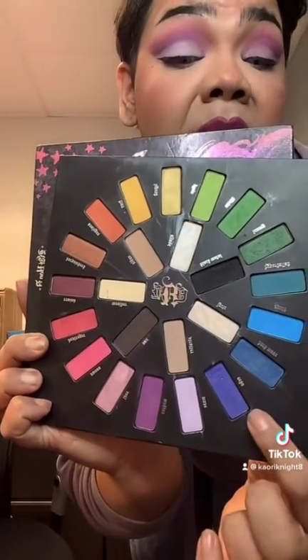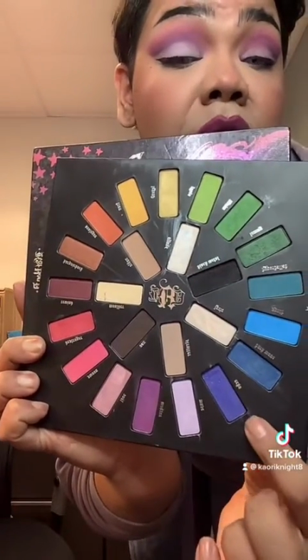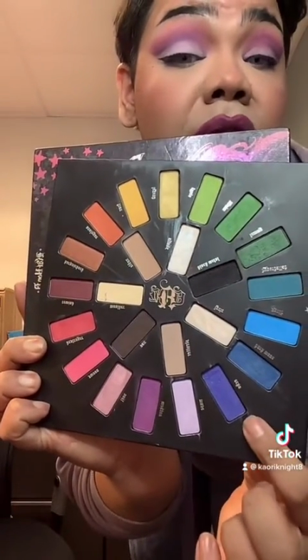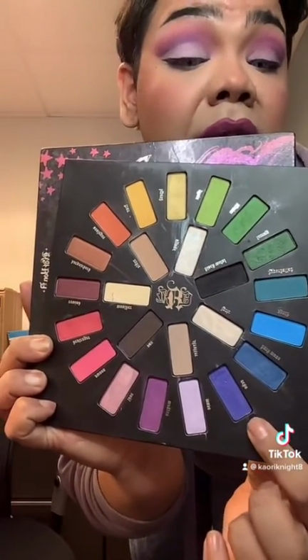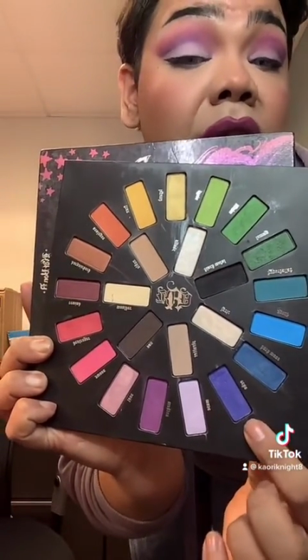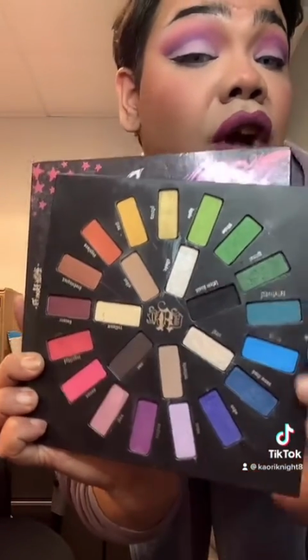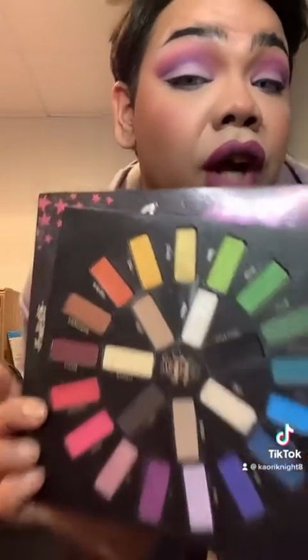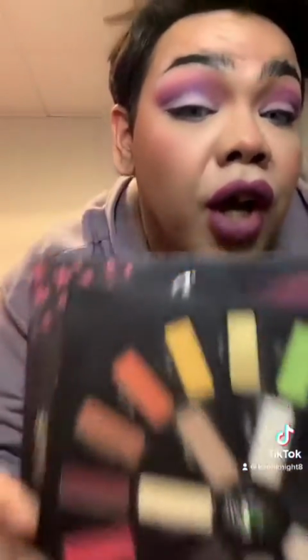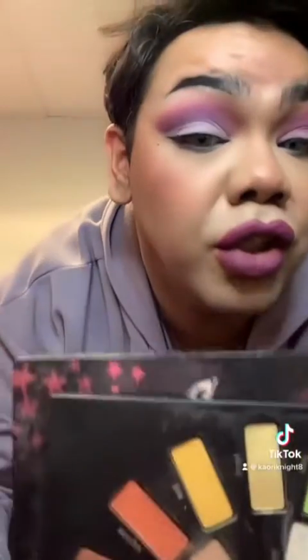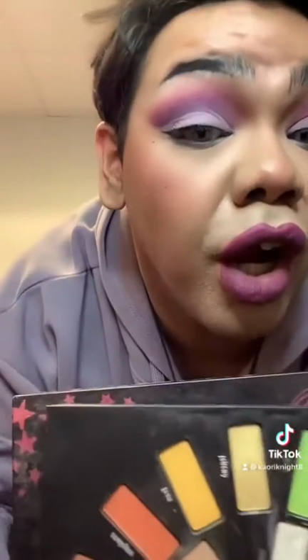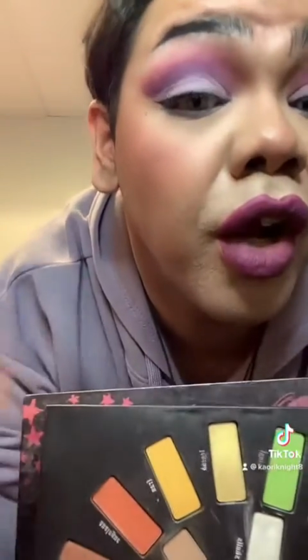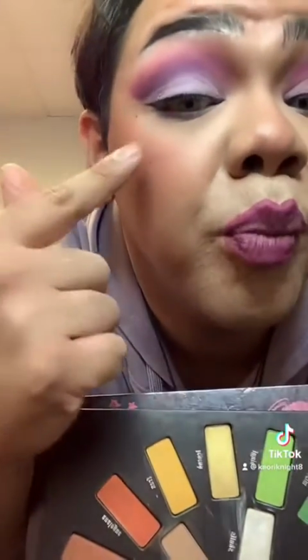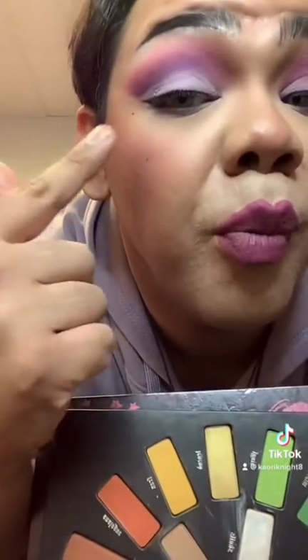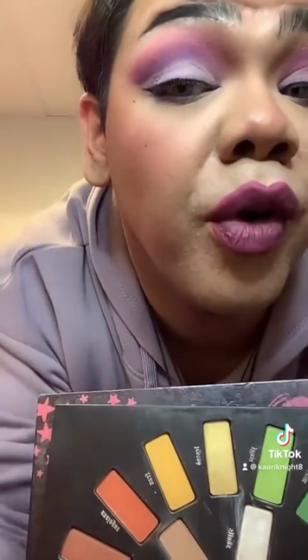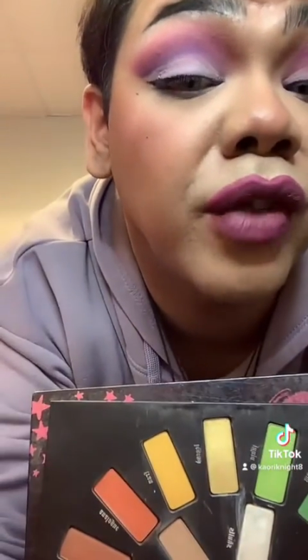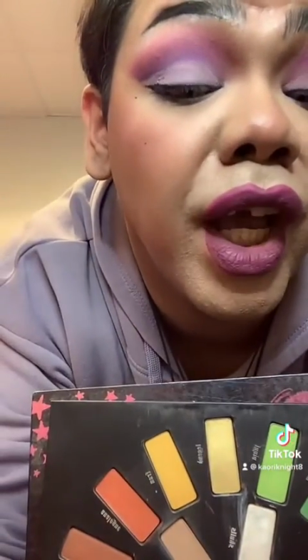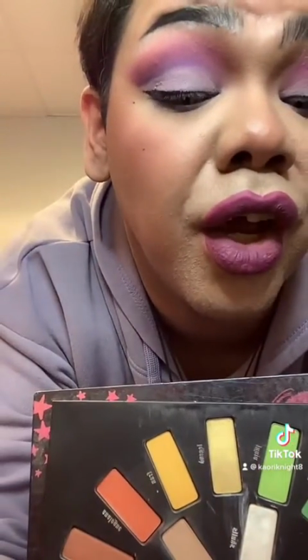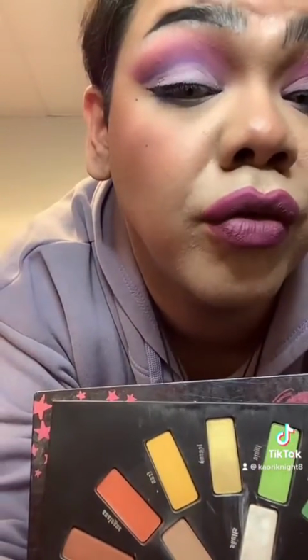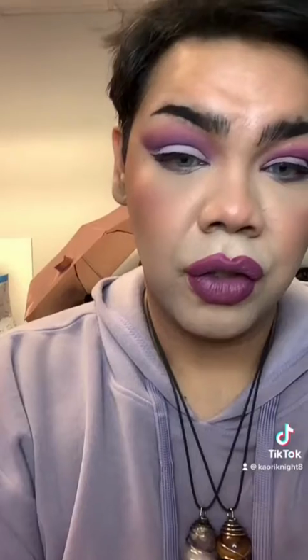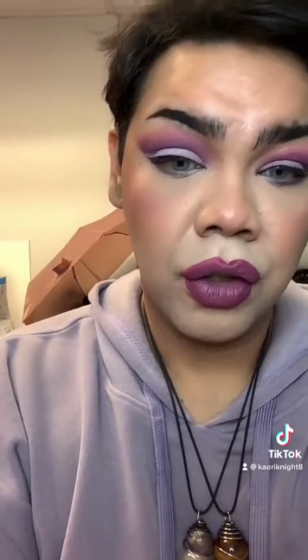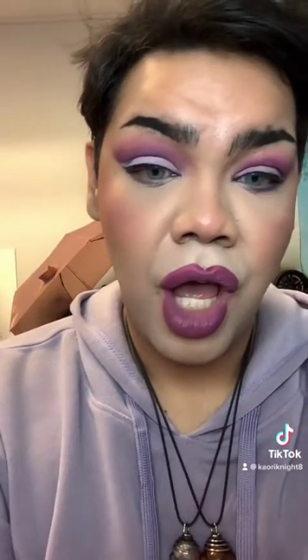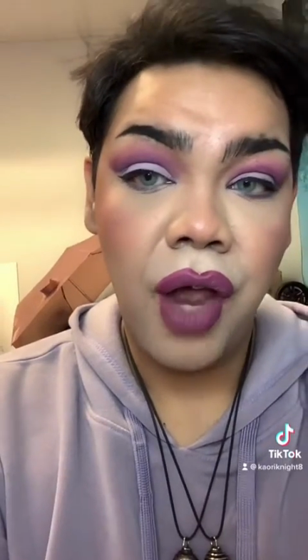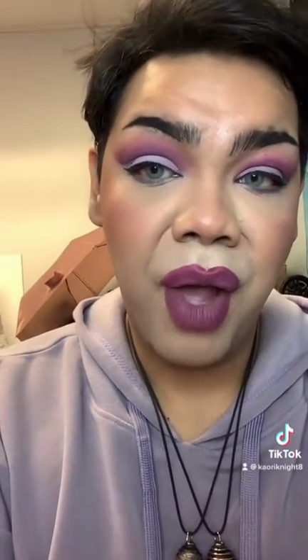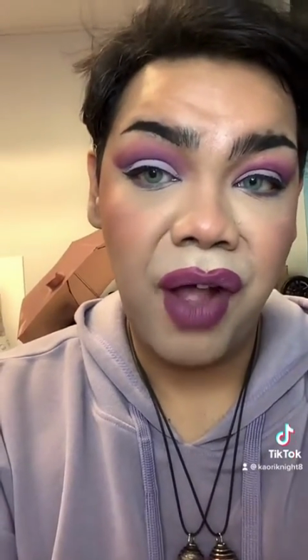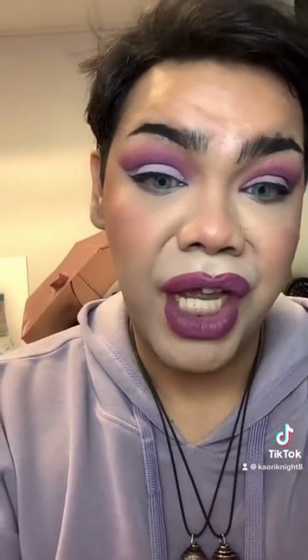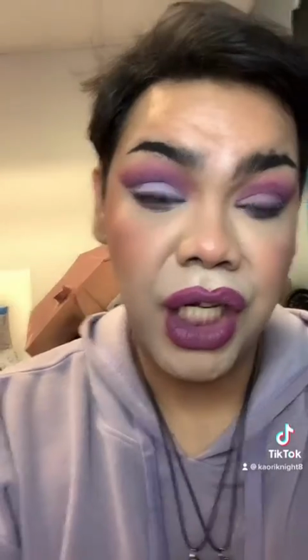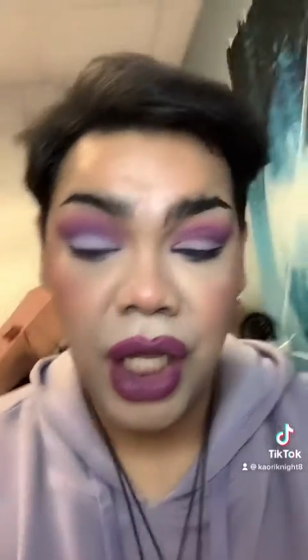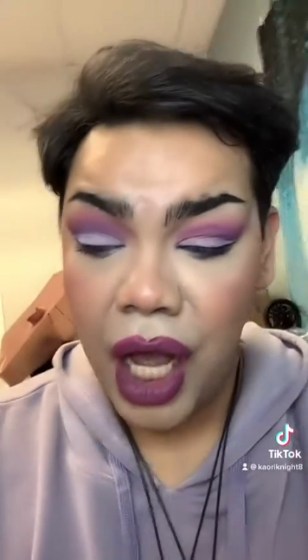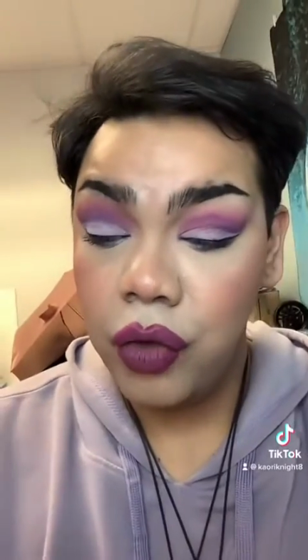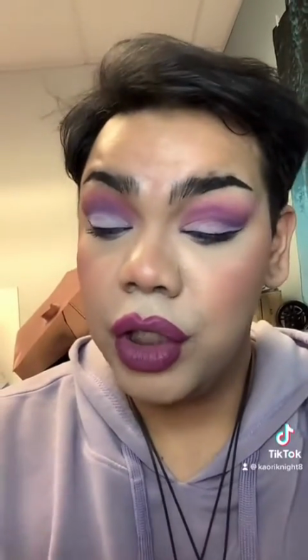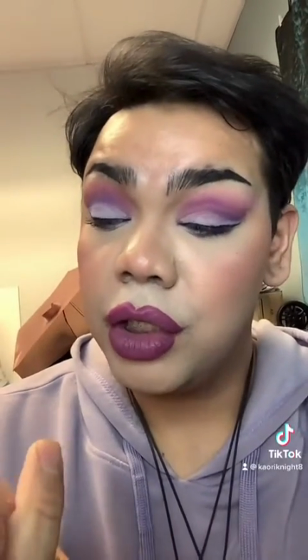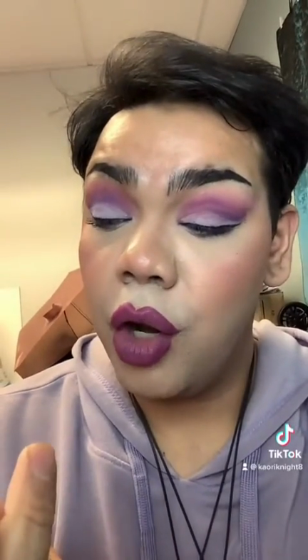And in my inner crease I did that dark dark purple that's right here. And for my foundation I use this Color Pop Pretty Finish.